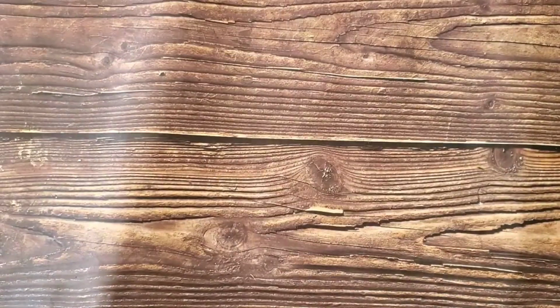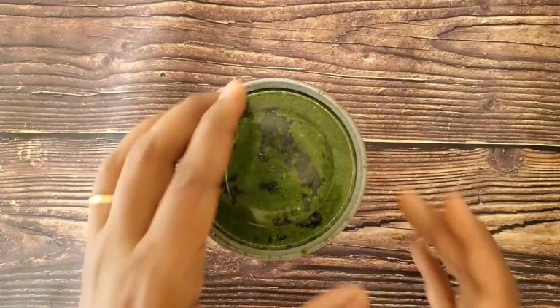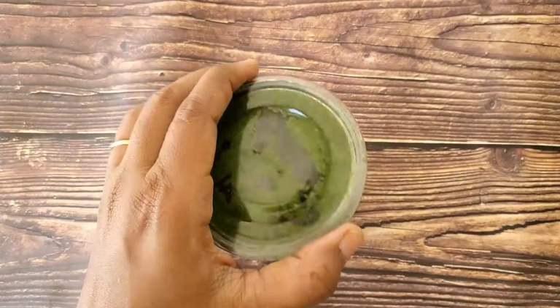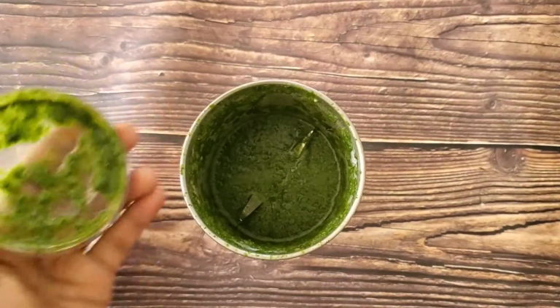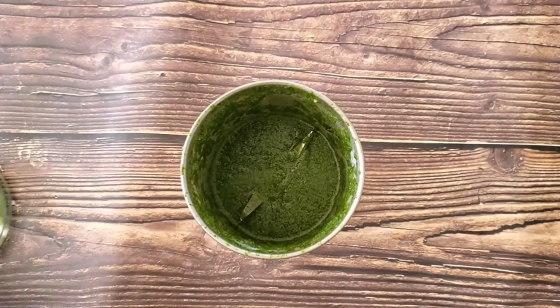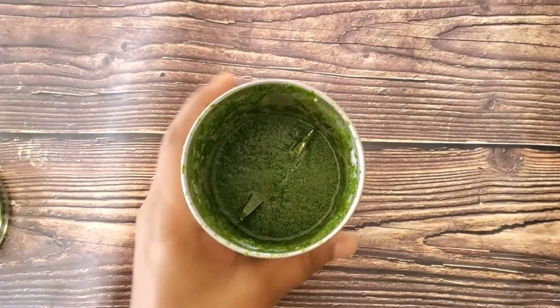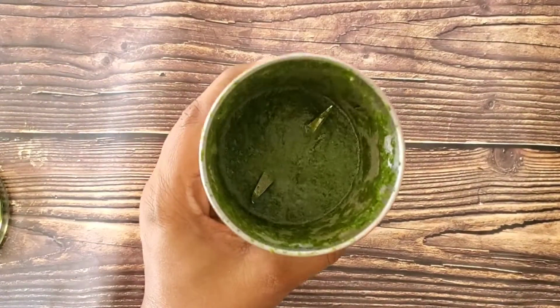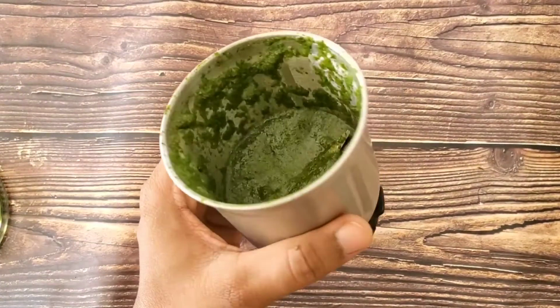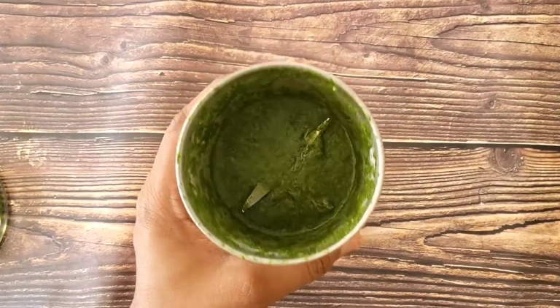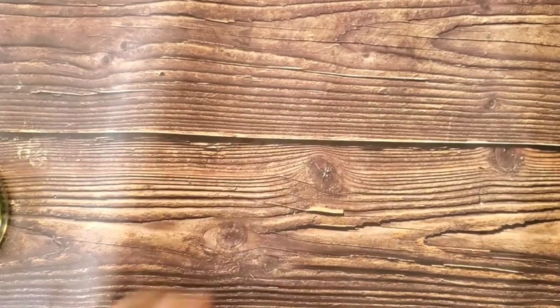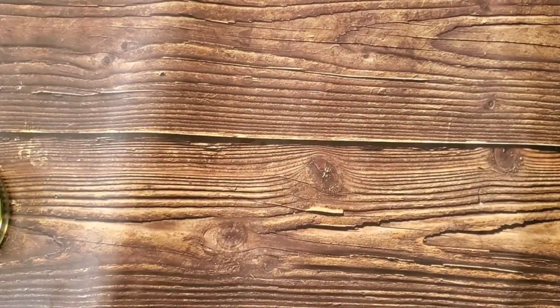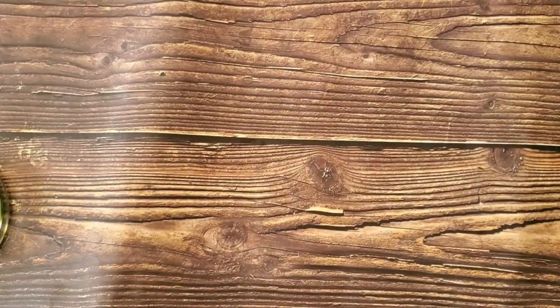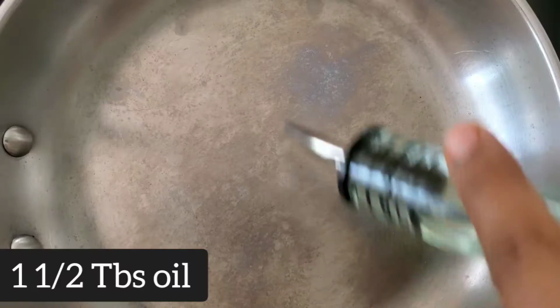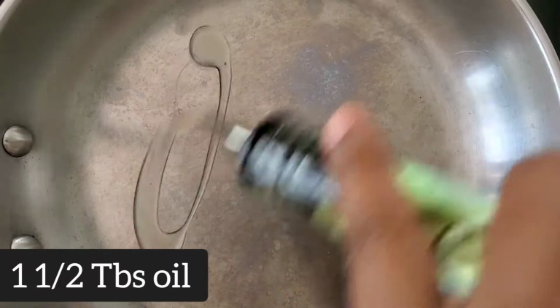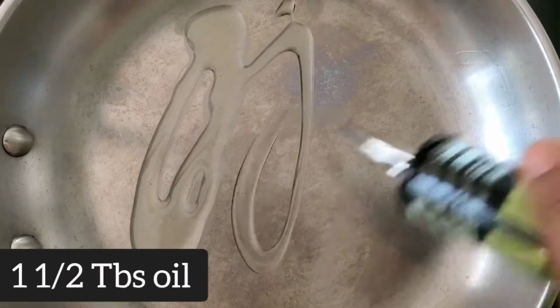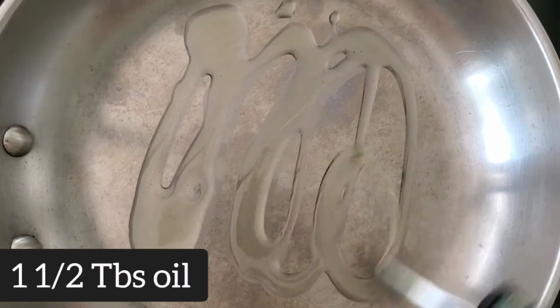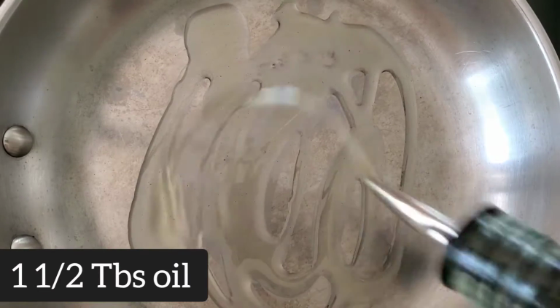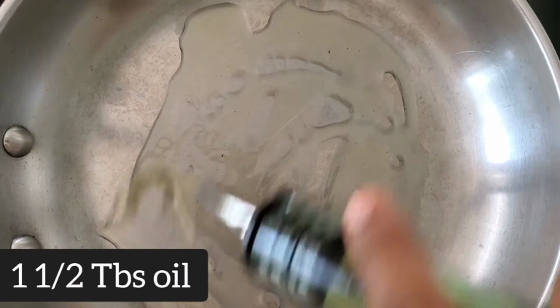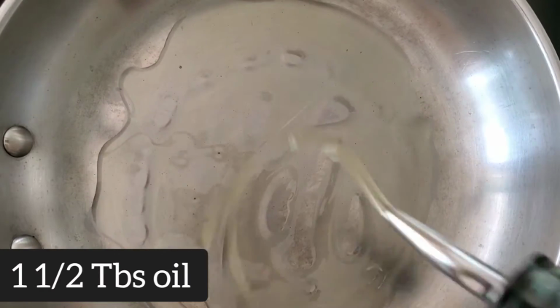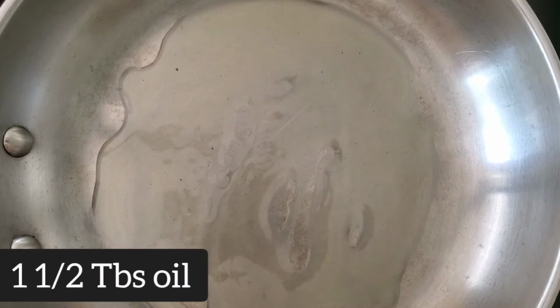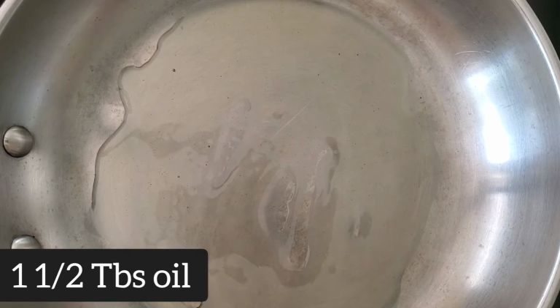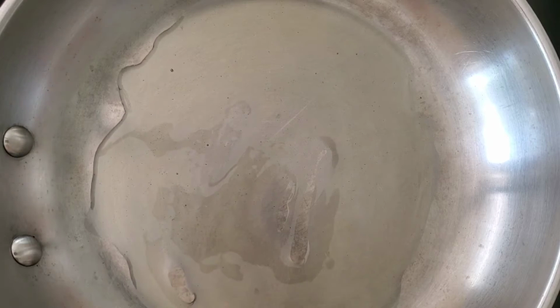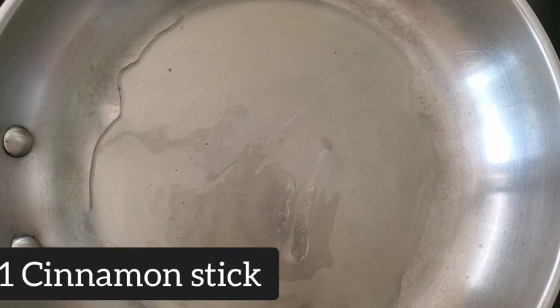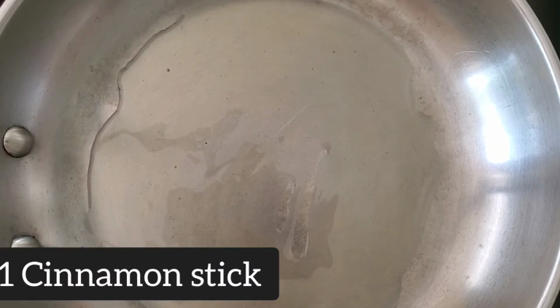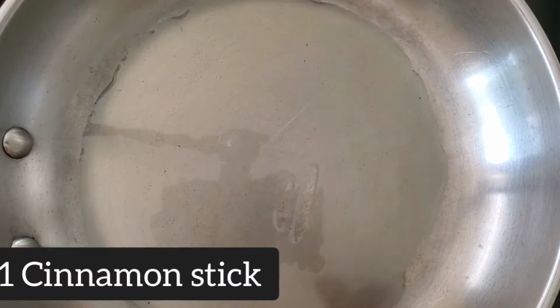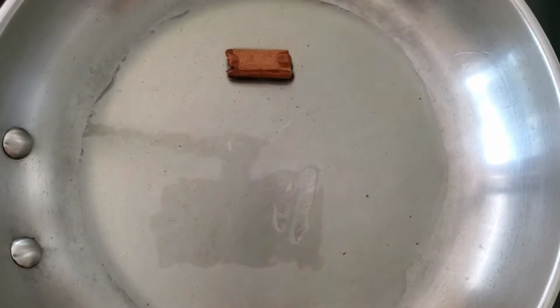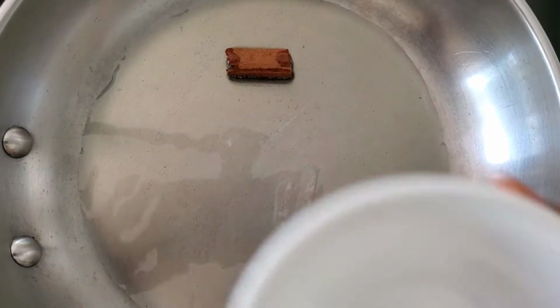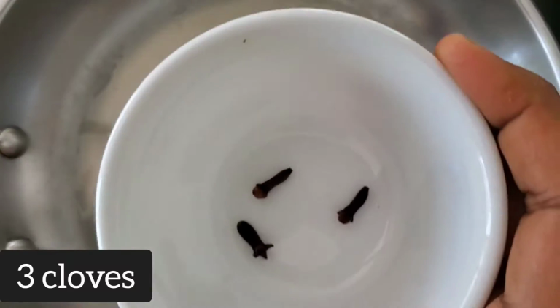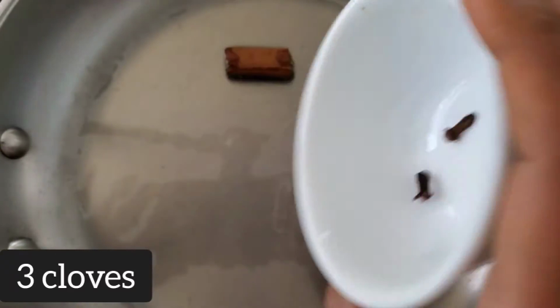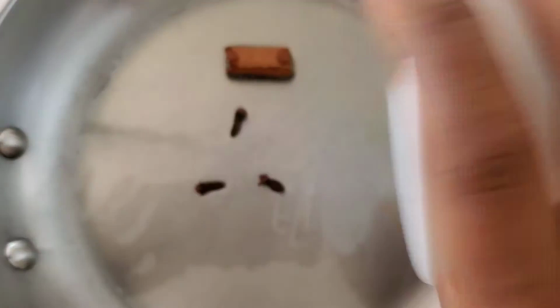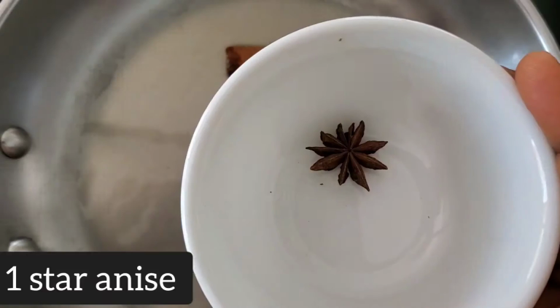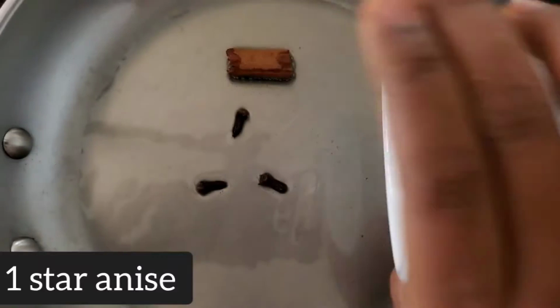Now heat the pan and add about one and a half tablespoons of oil. Then add a small piece of cinnamon stick, three cloves, and one star anise. Sauté until it turns aromatic — make sure it doesn't burn.